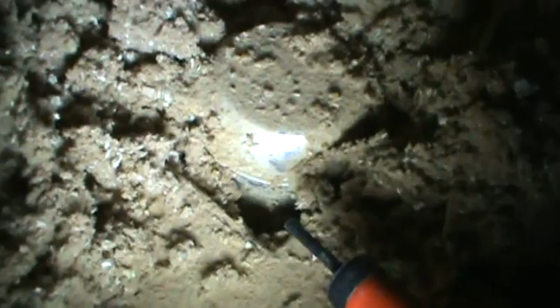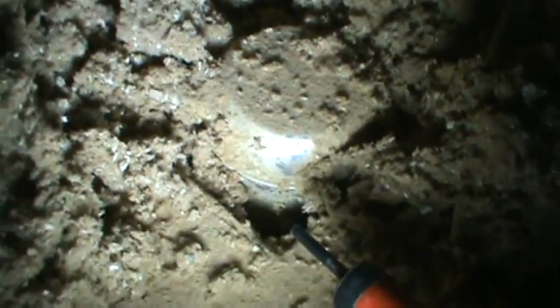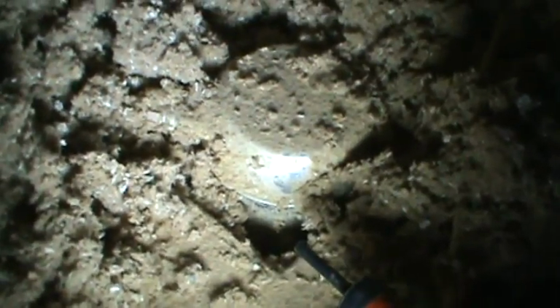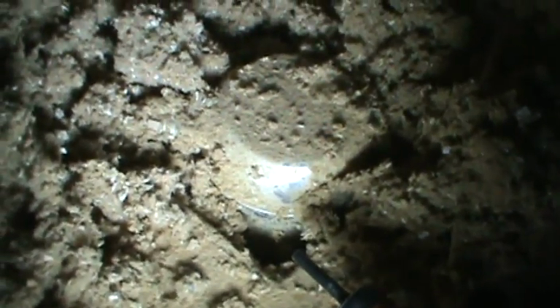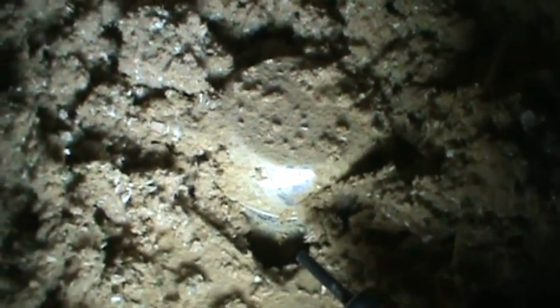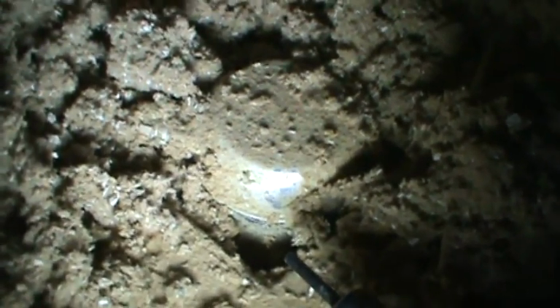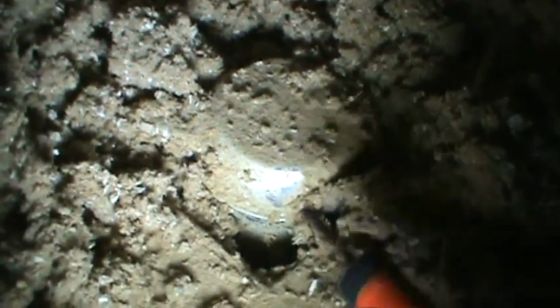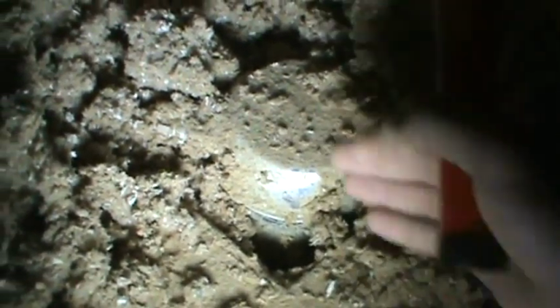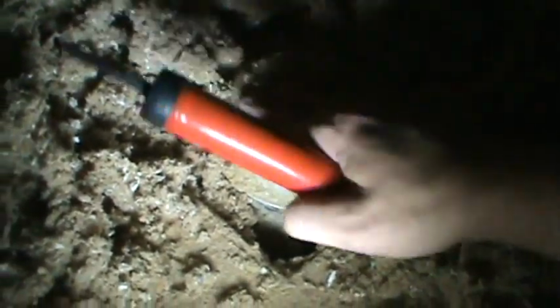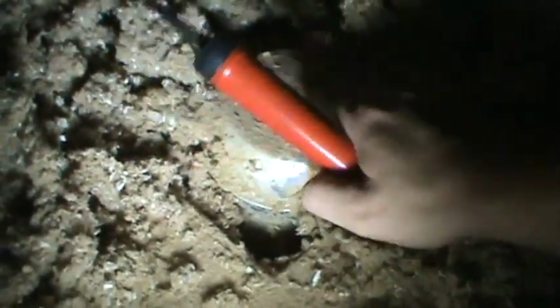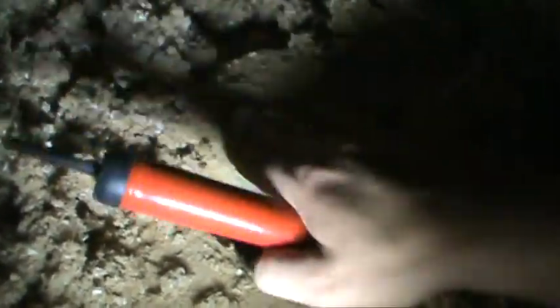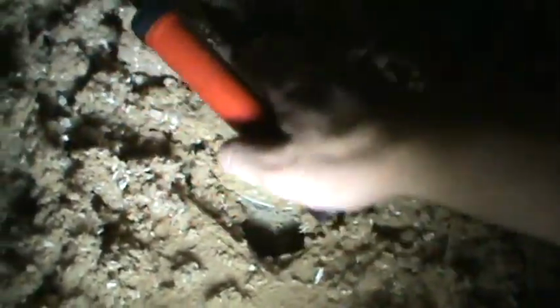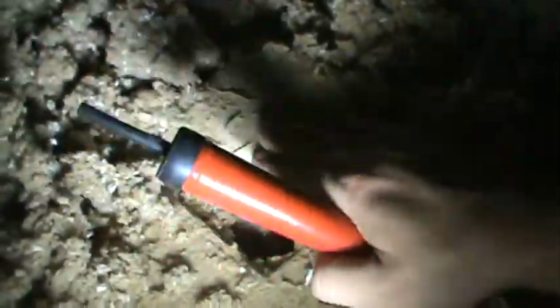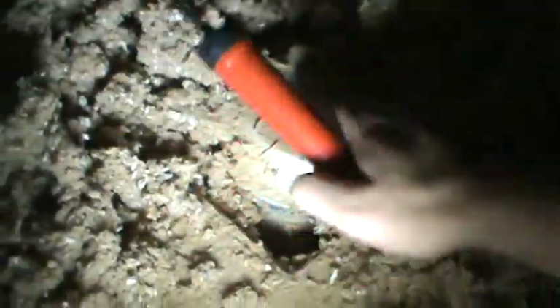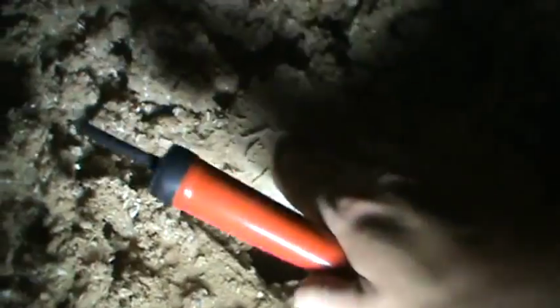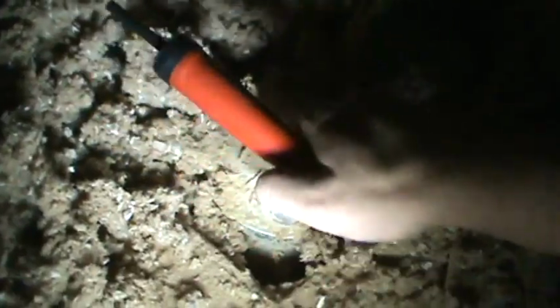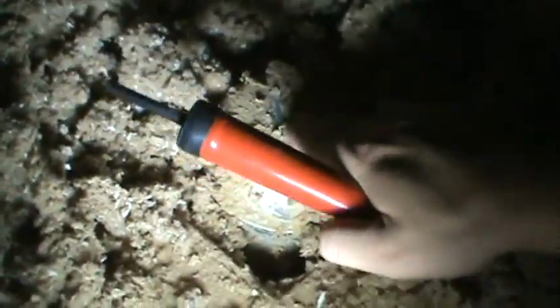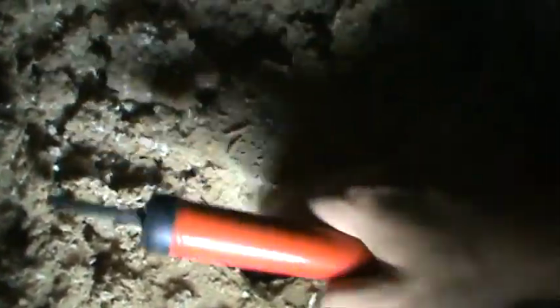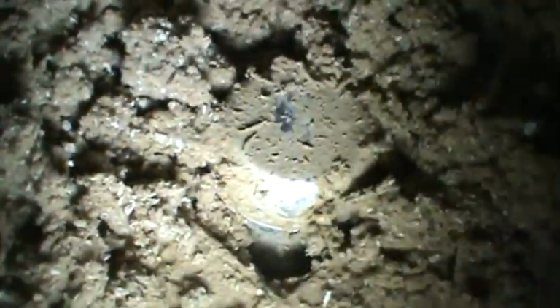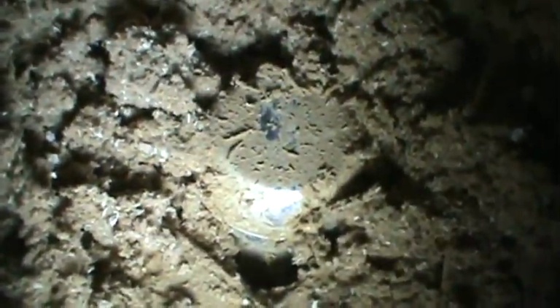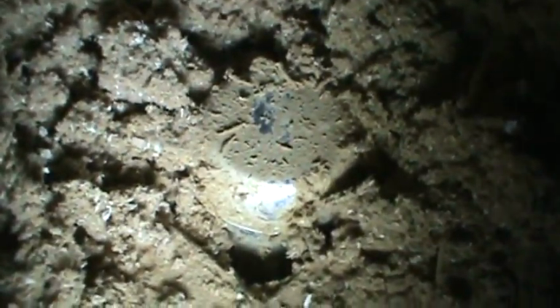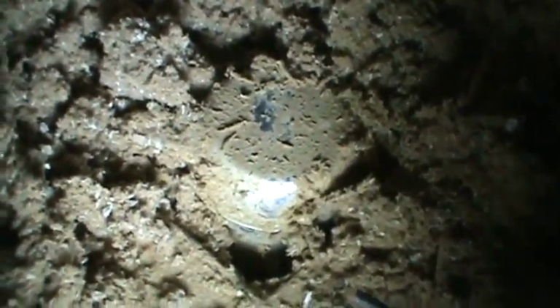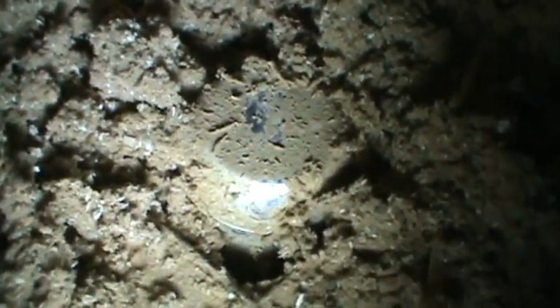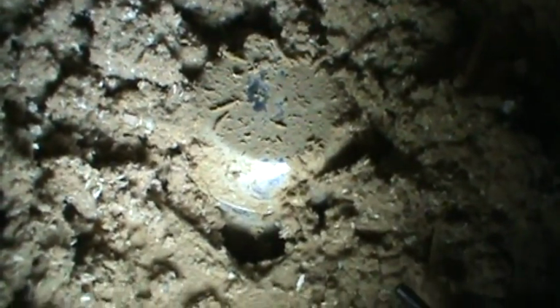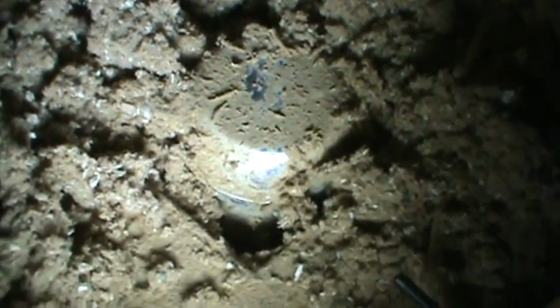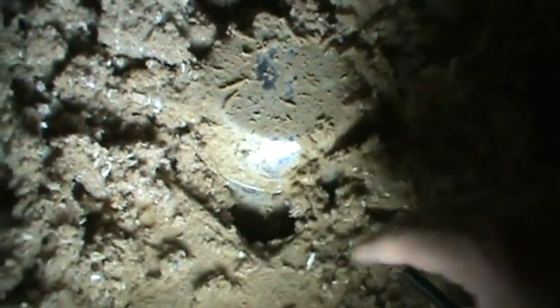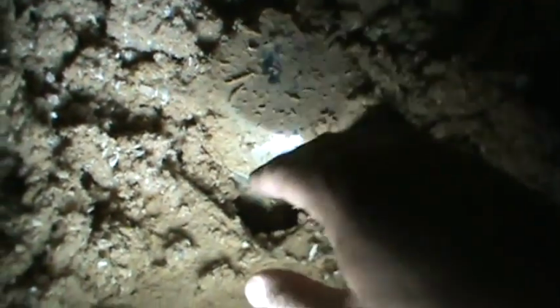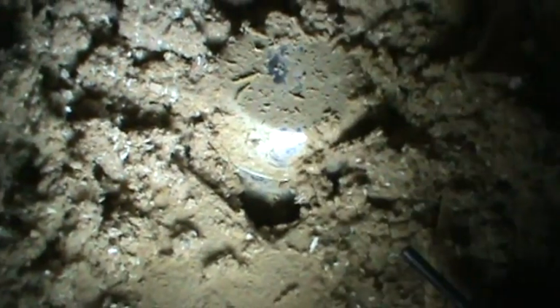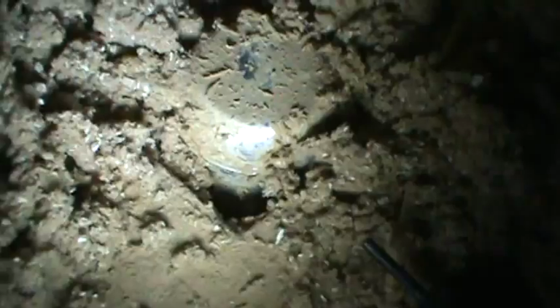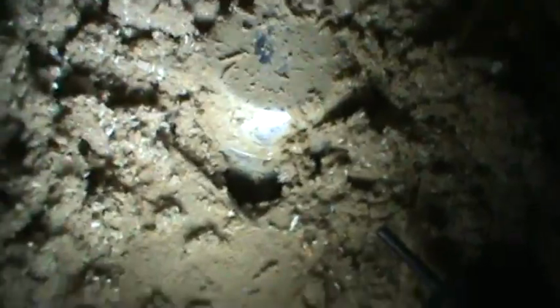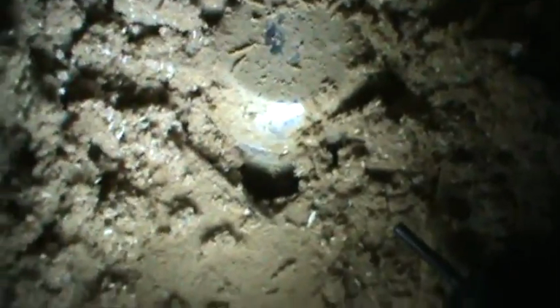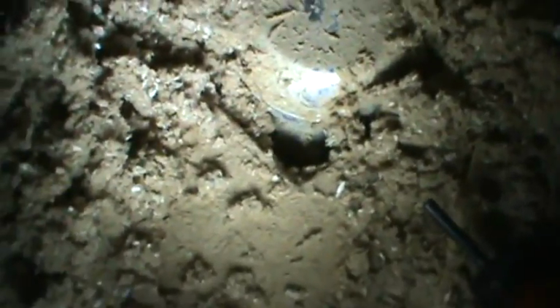I'm at a recessed can light on the attic side, cleaning it off right now so you can really see what it is. I'm going to show you right now.